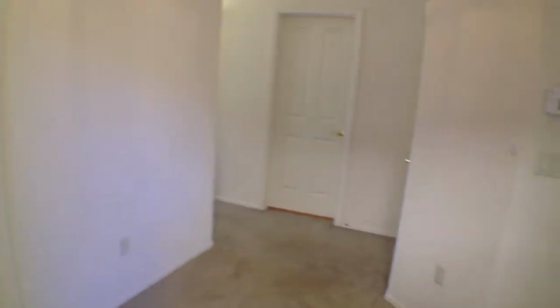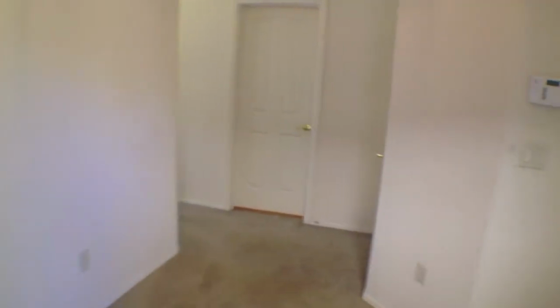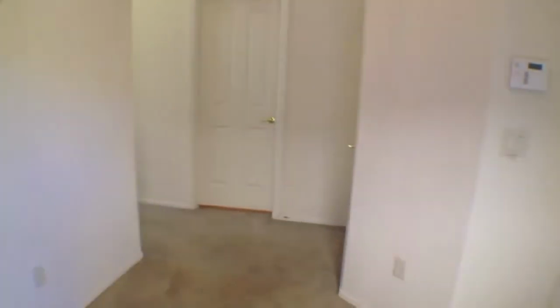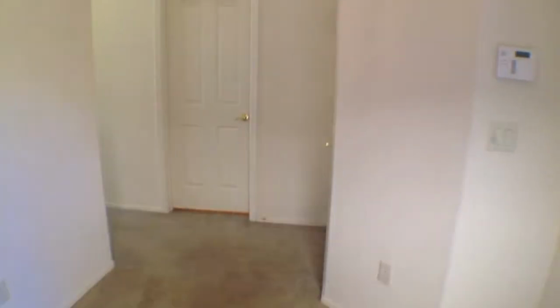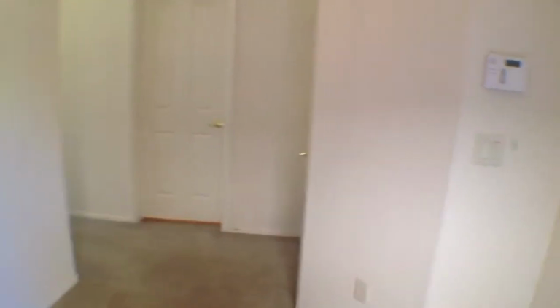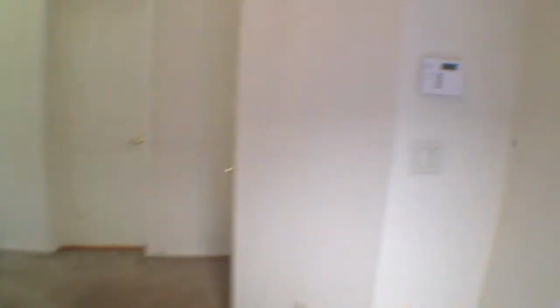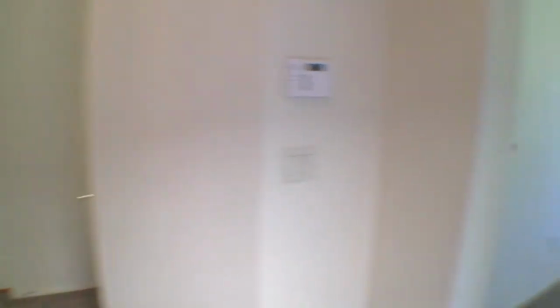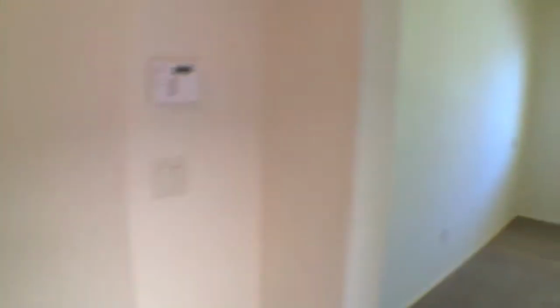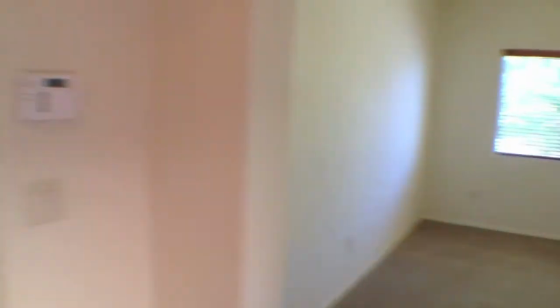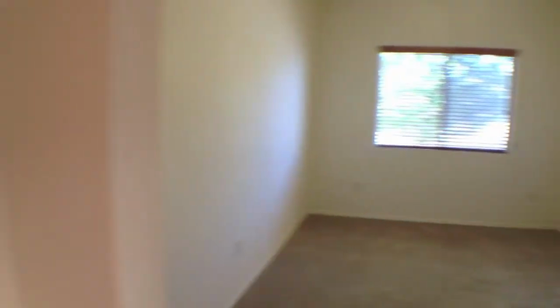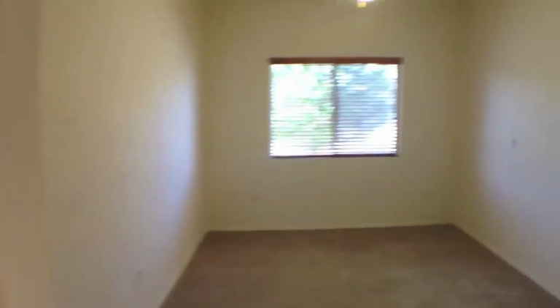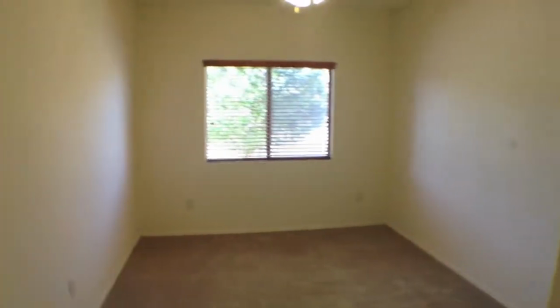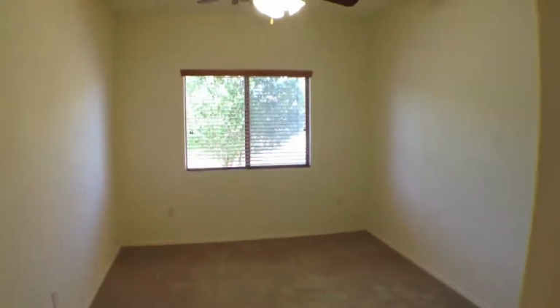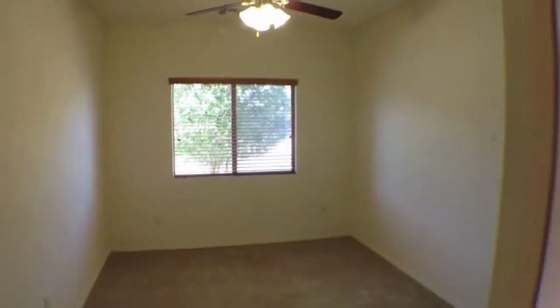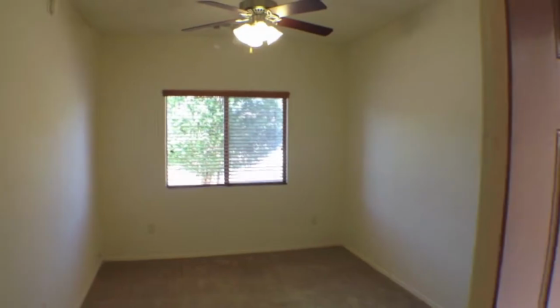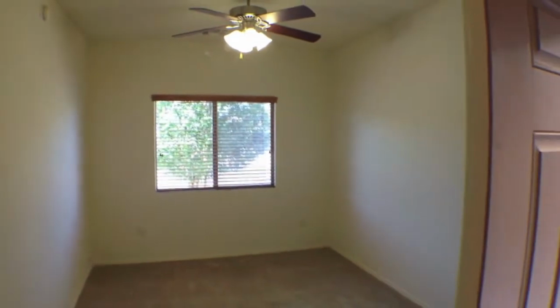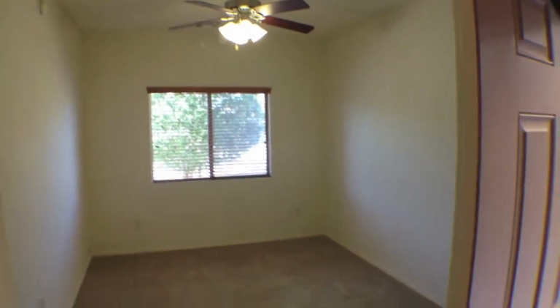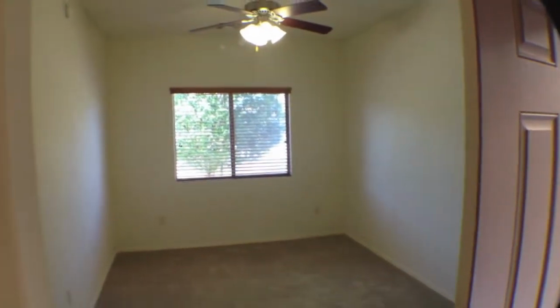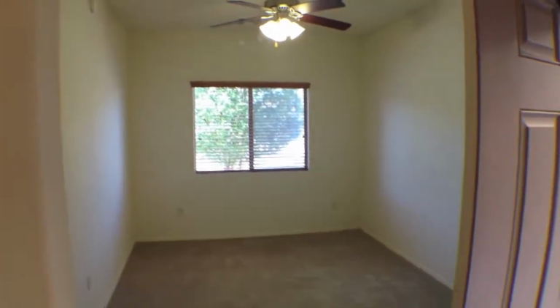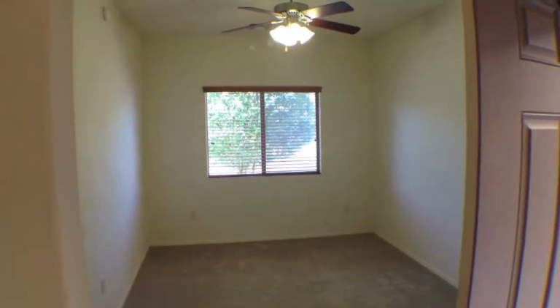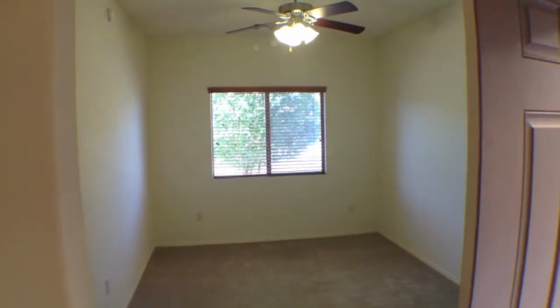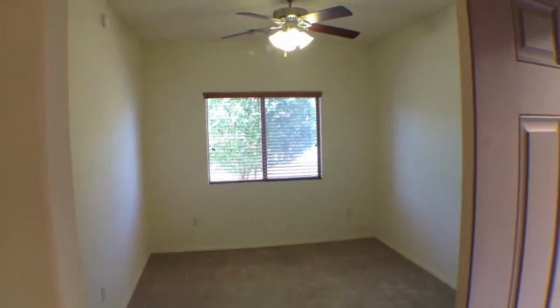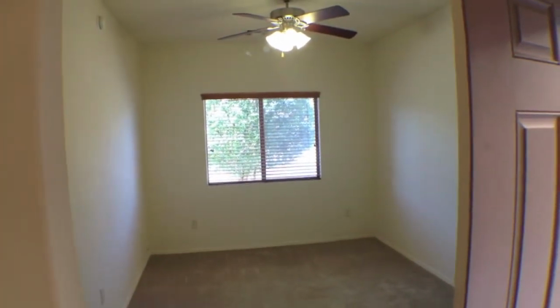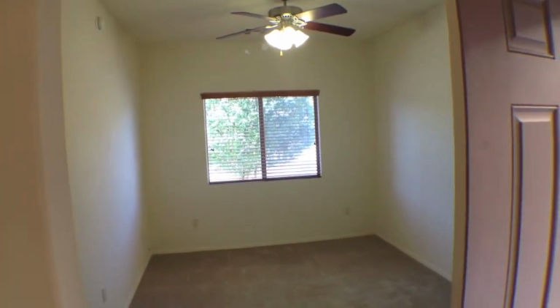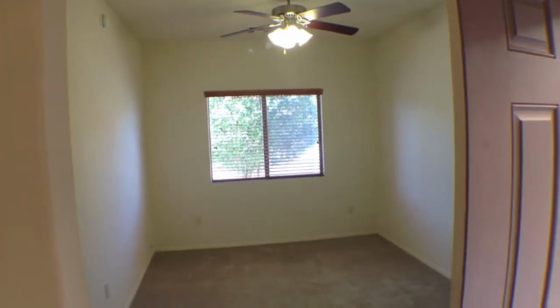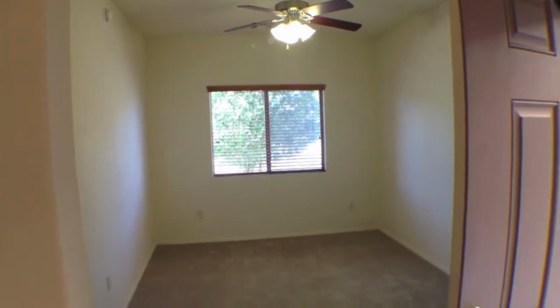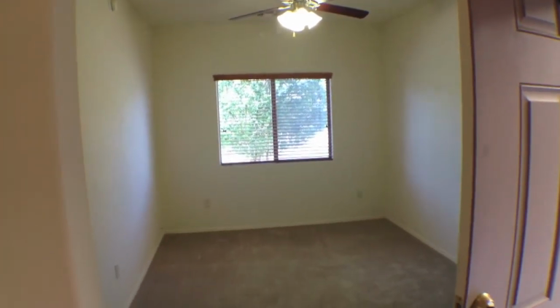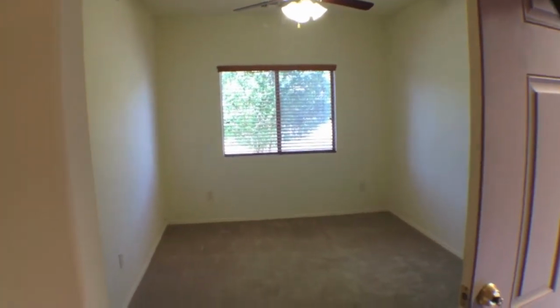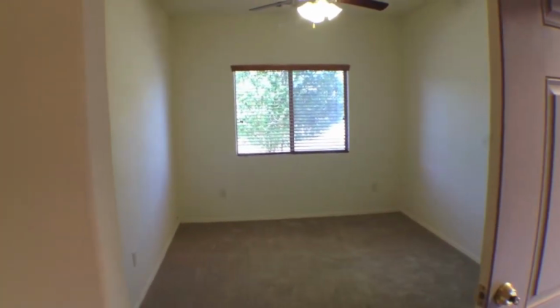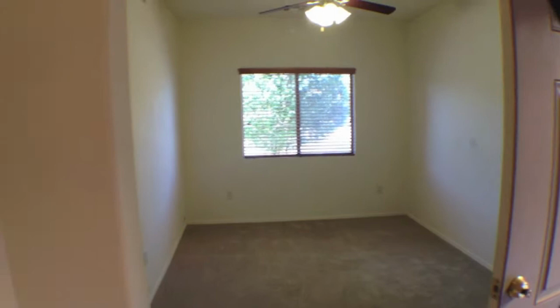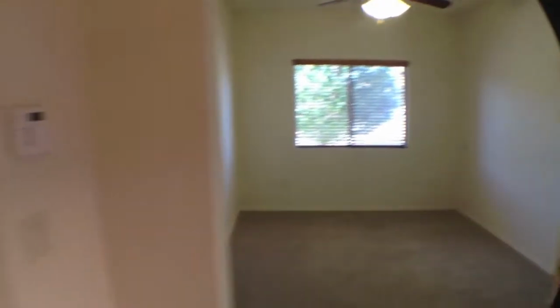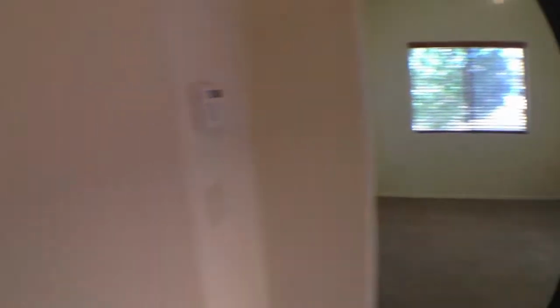Here's the den, parlor, living room — however you care to use it — with a ceiling fan.